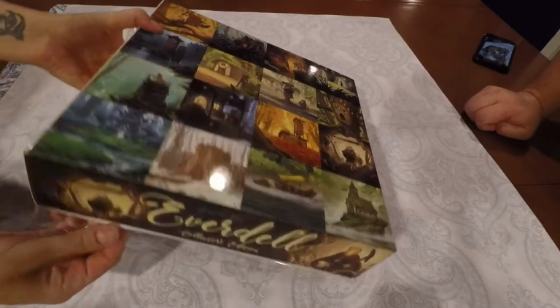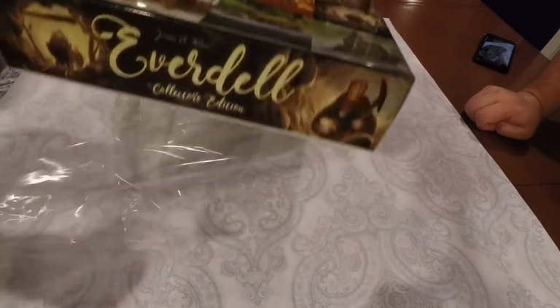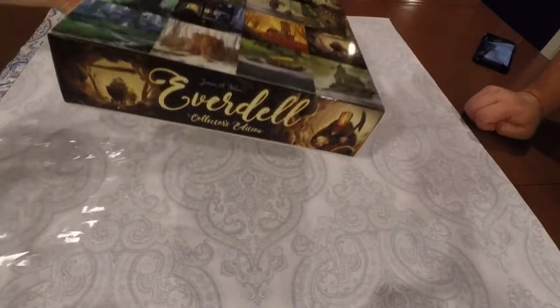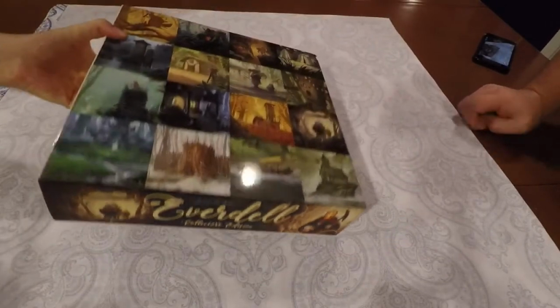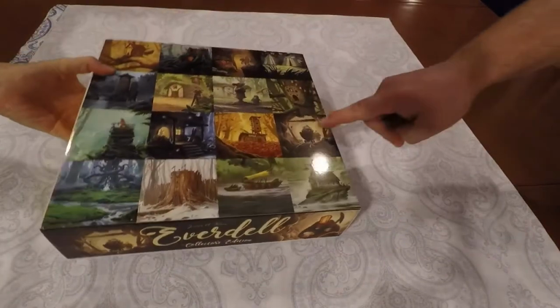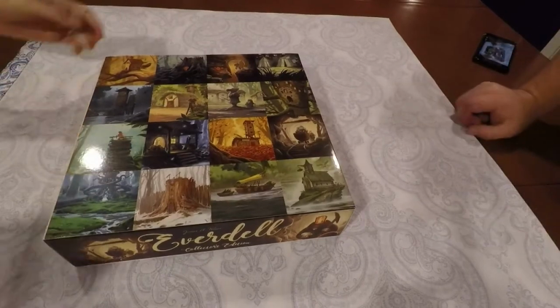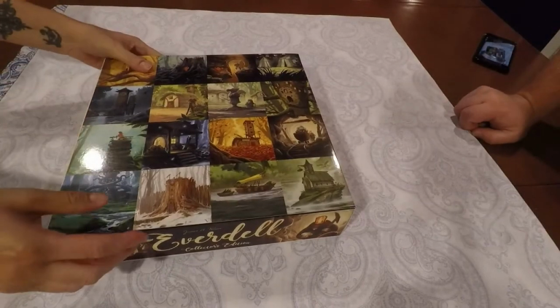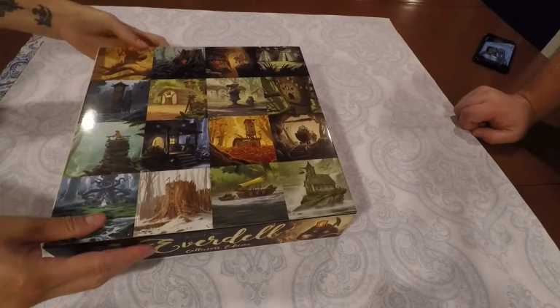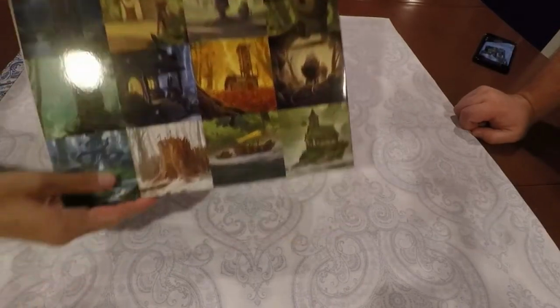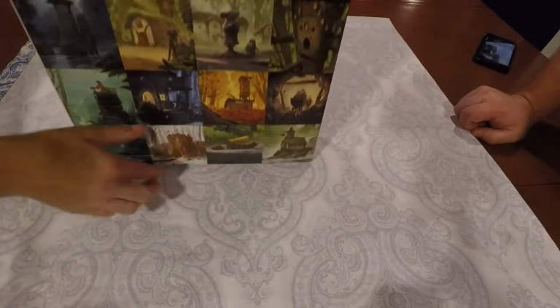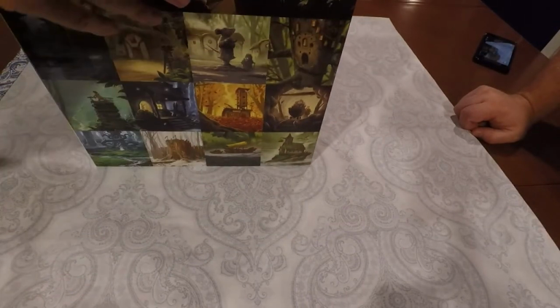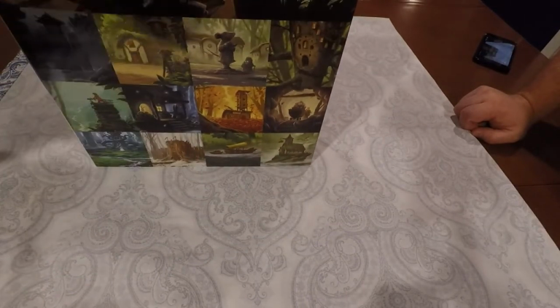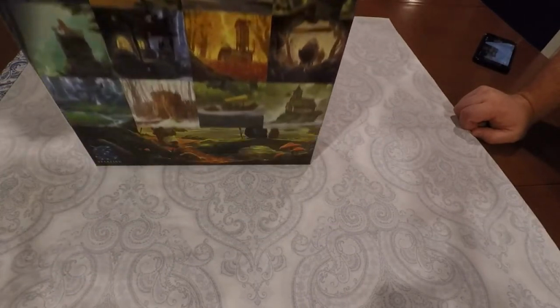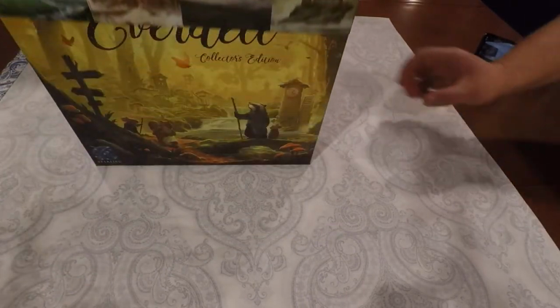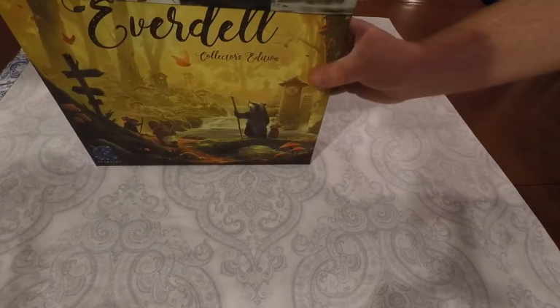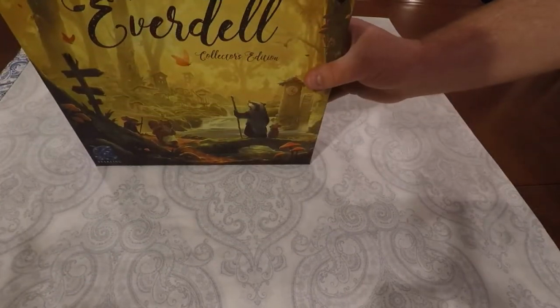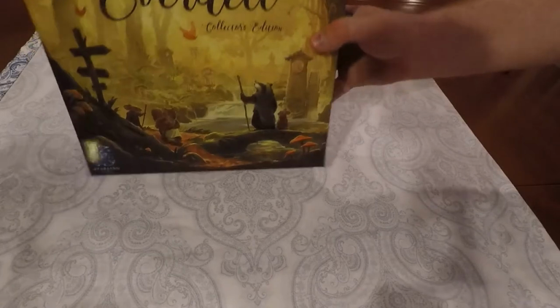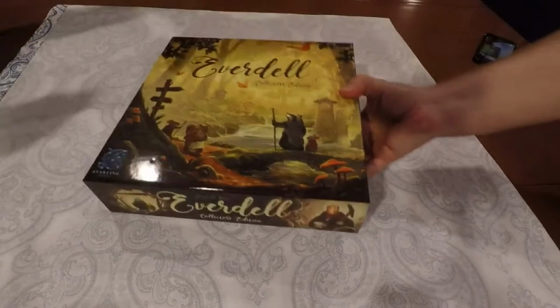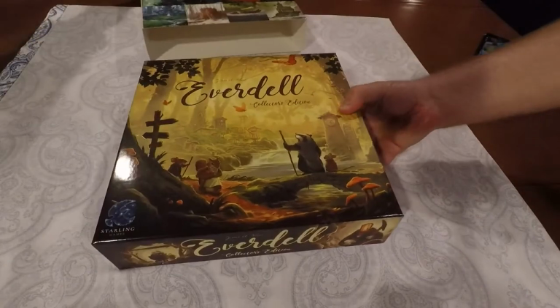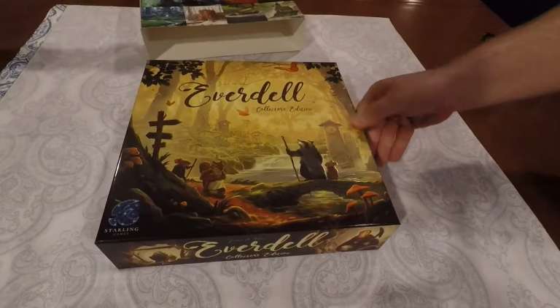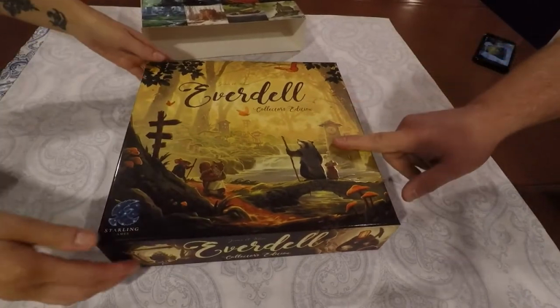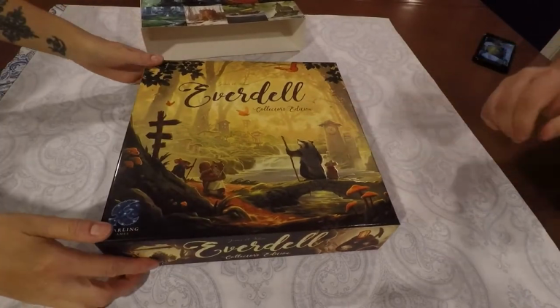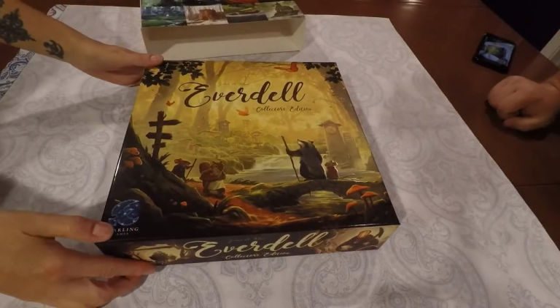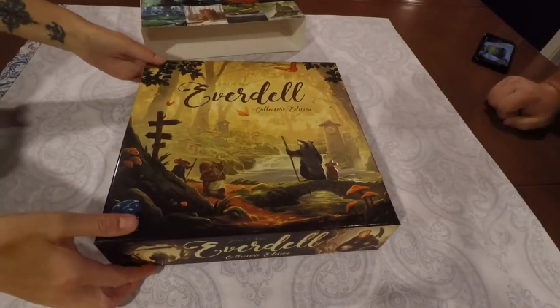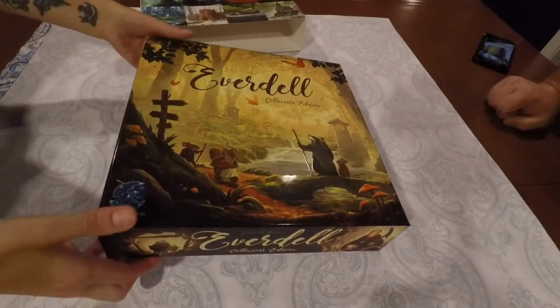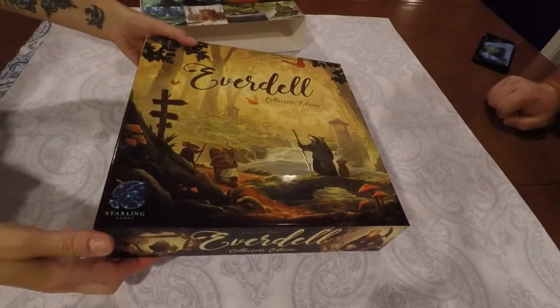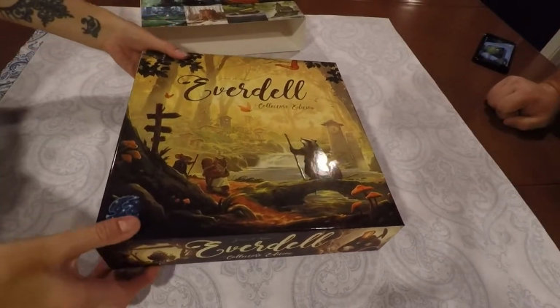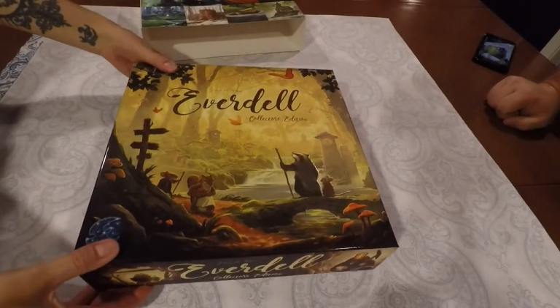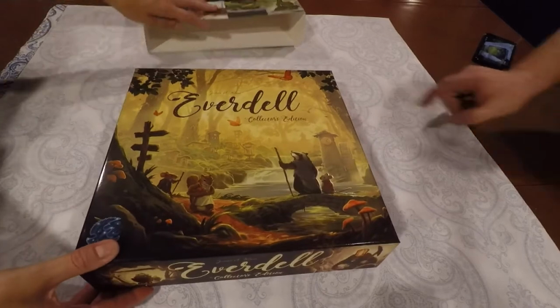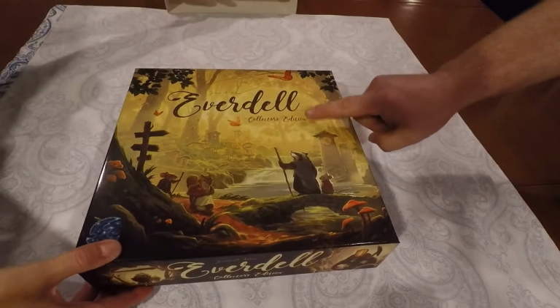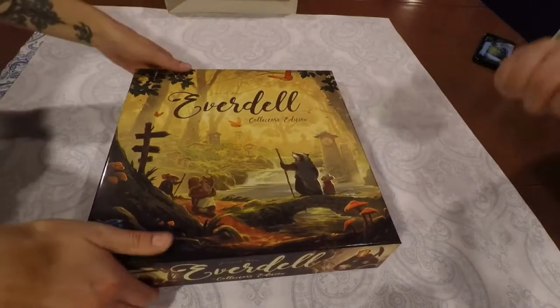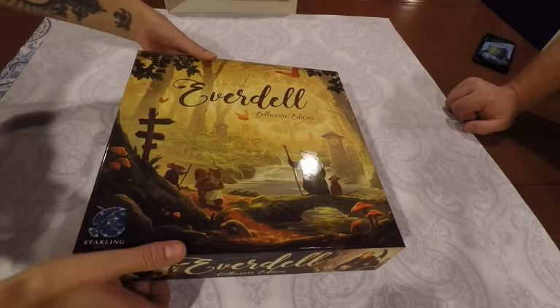Now the first thing is there's a slip case, which is why you don't see Everdell on the cover. That's the slip cover. And then underneath, that is what the cover of the standard game also looks like, though ours says collector's edition on it.